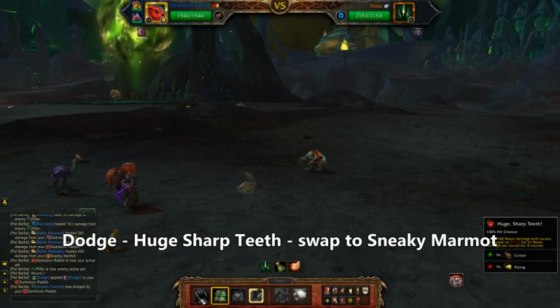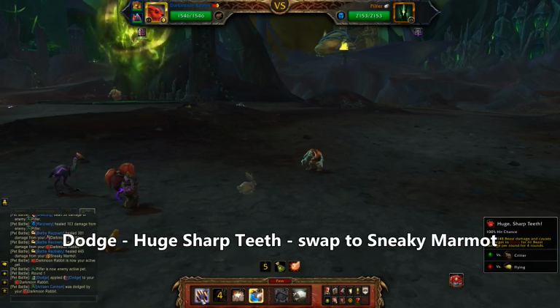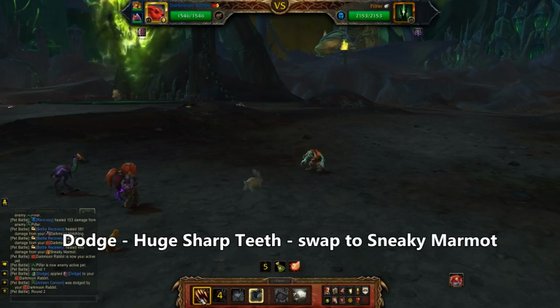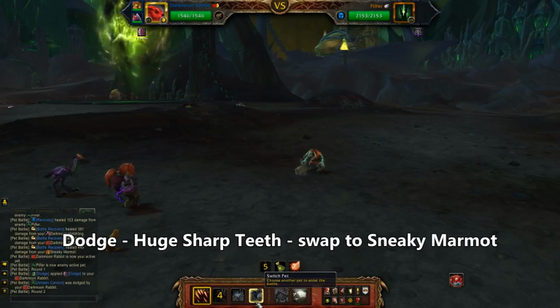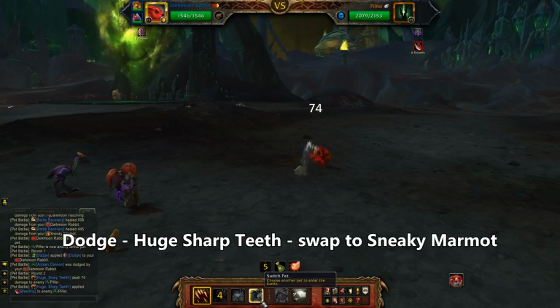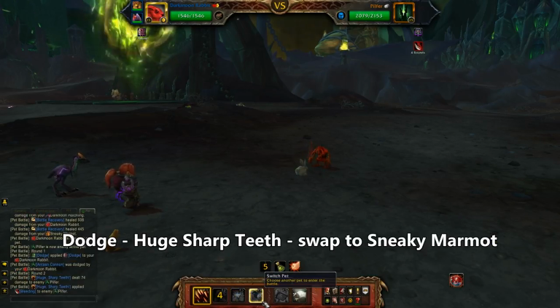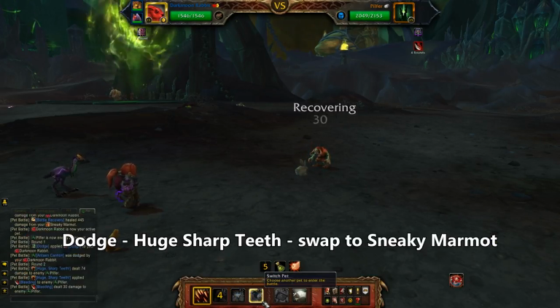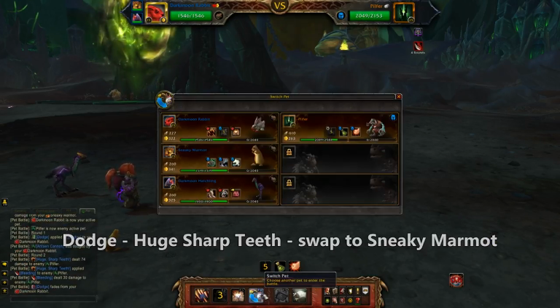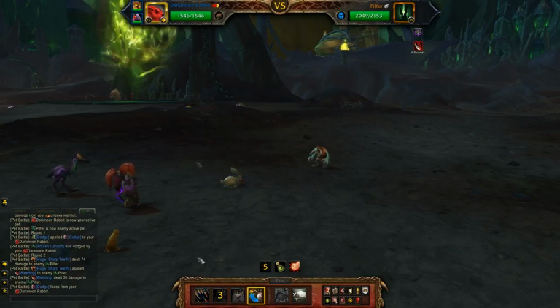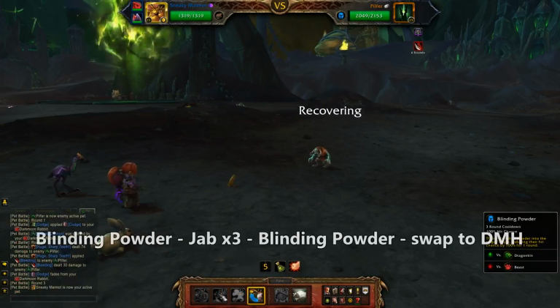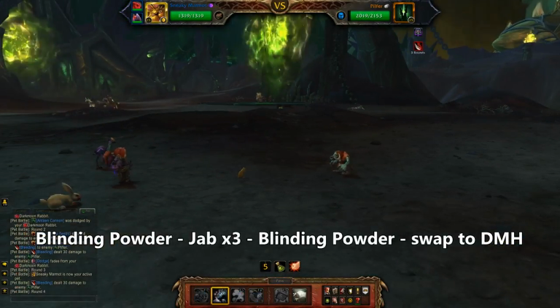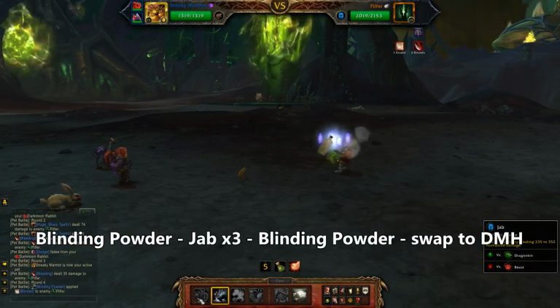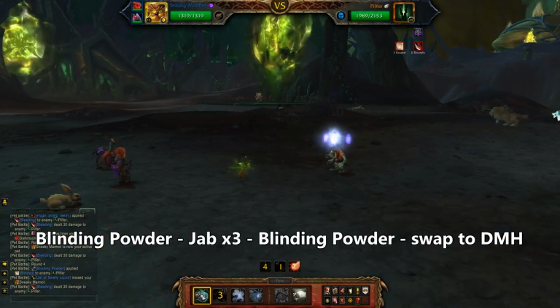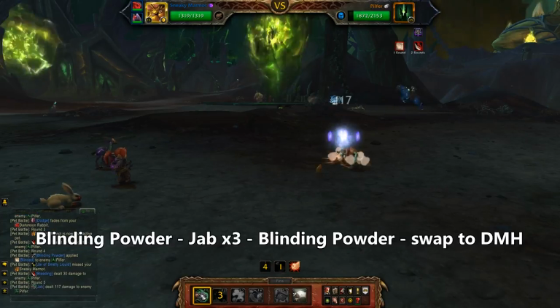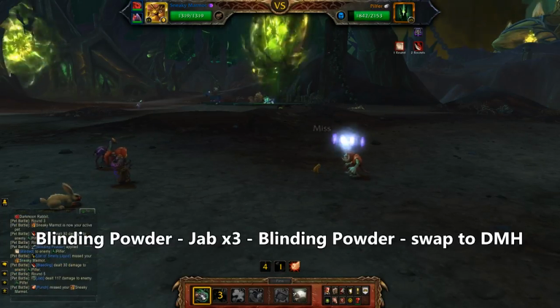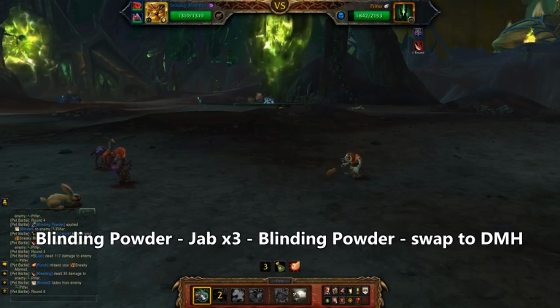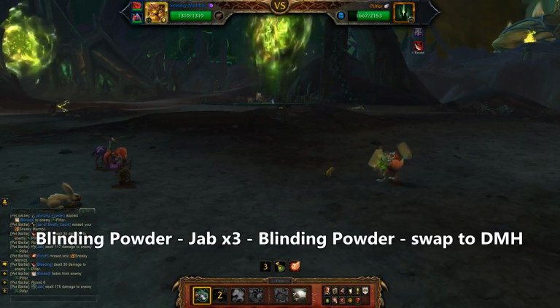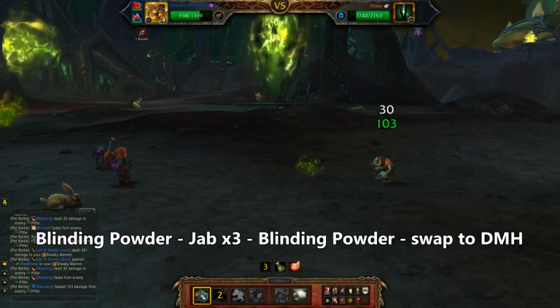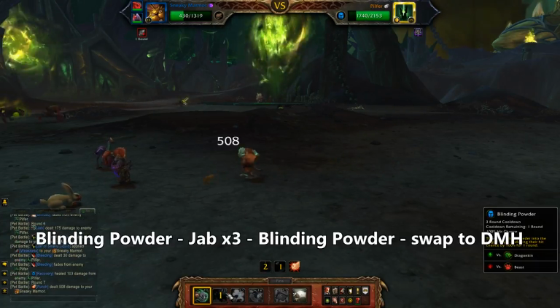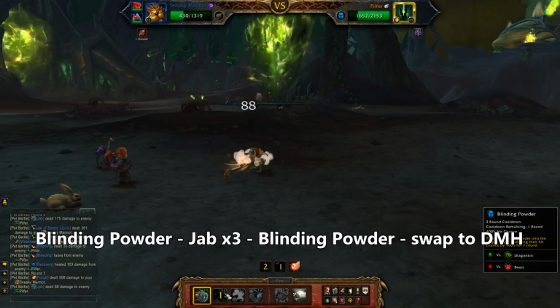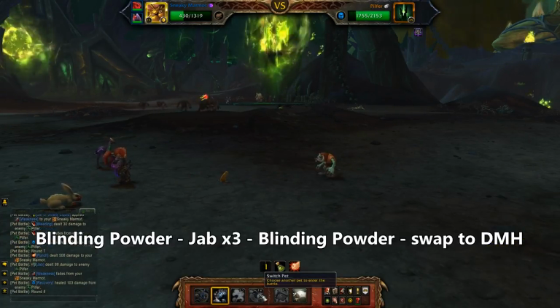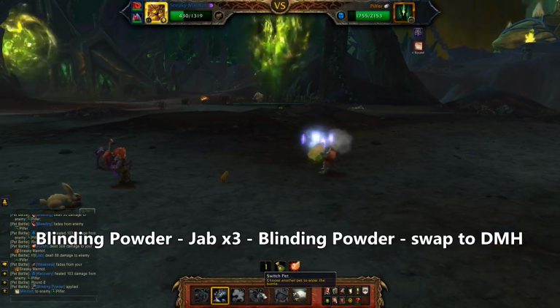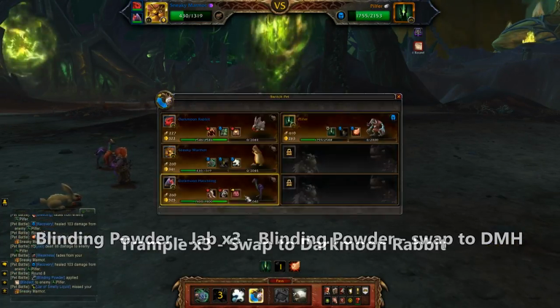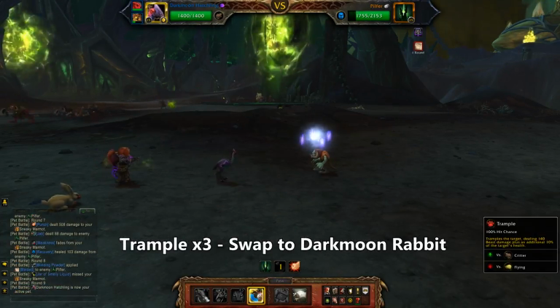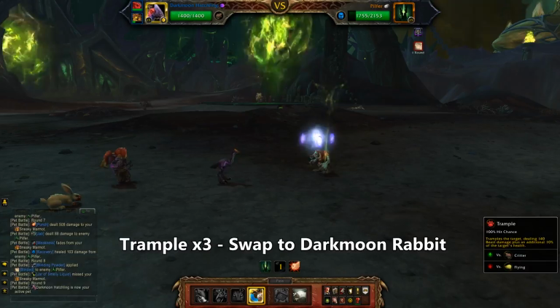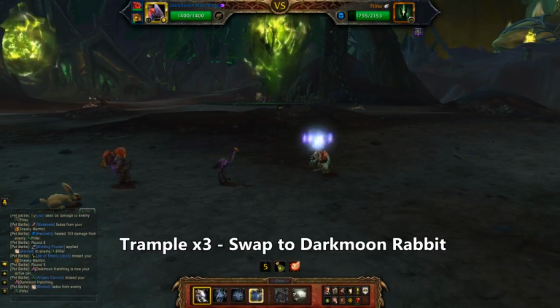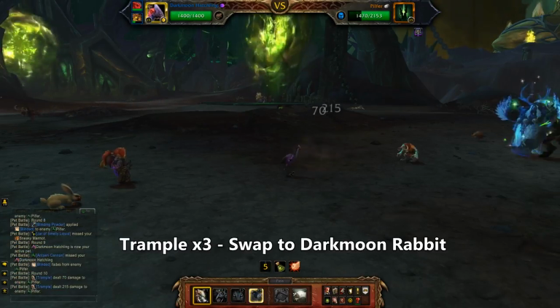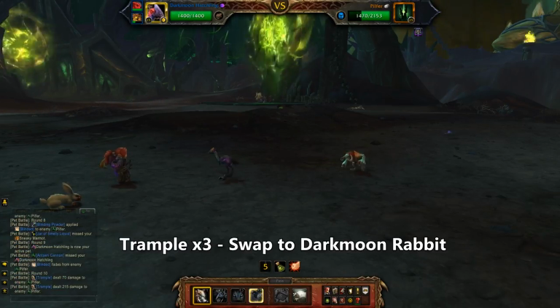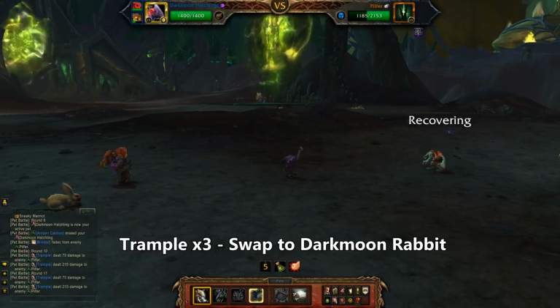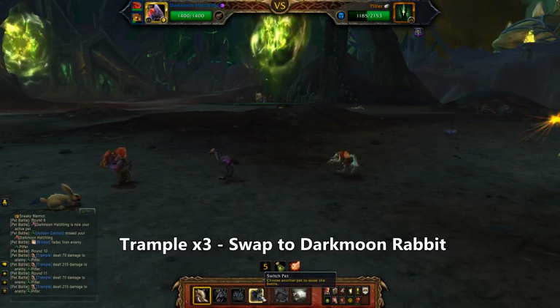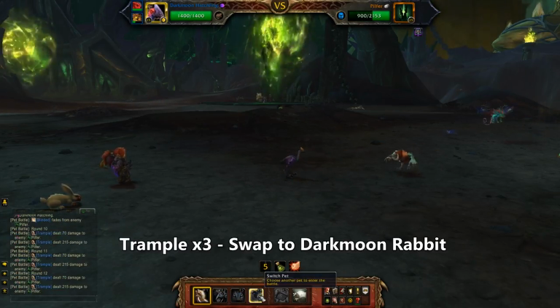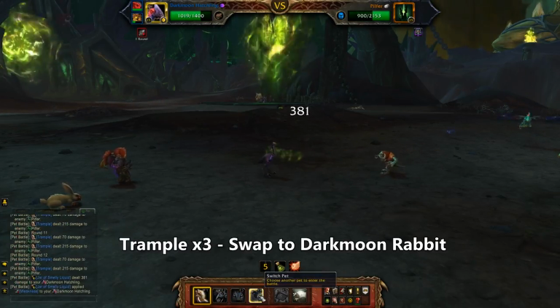Starting with the bunny, use Dodge, then Teeth, and then switch to the marmot. Use Blinding Powder, and then Jab three times, and then Blinding Powder again. Switch to the Darkmoon Hatchling, use Trample three times, and then switch back to the rabbit.